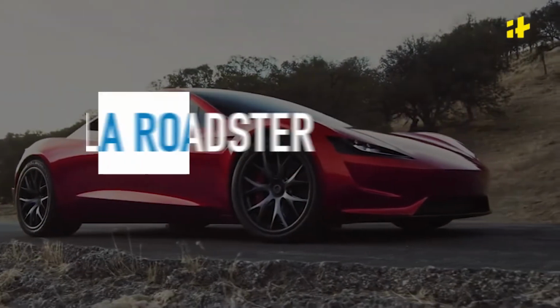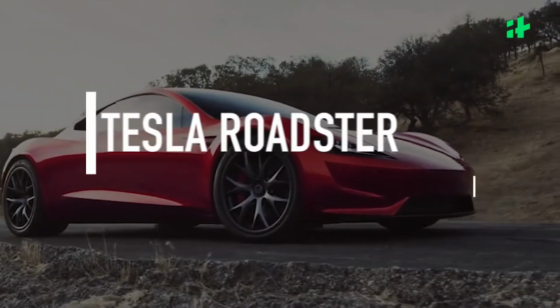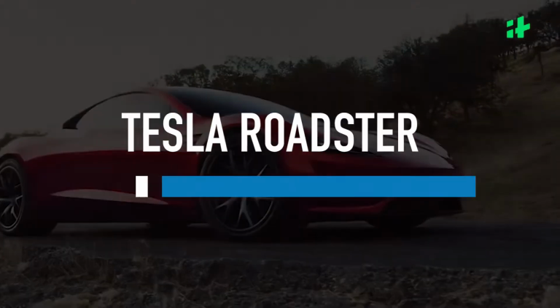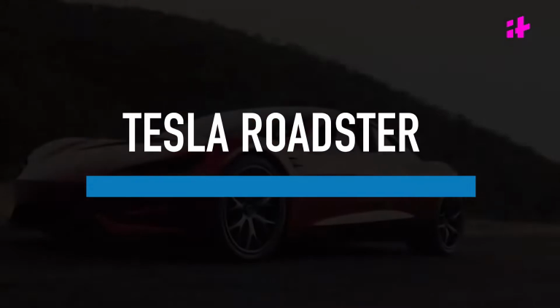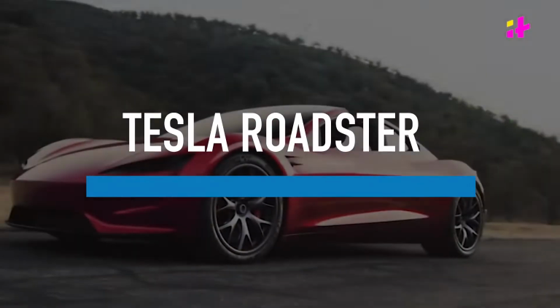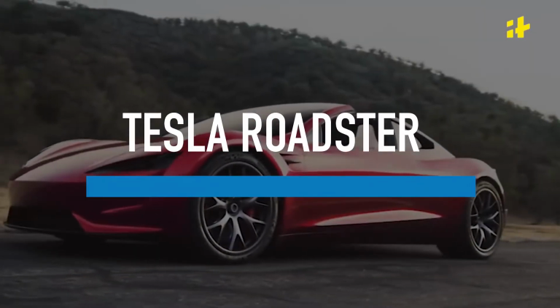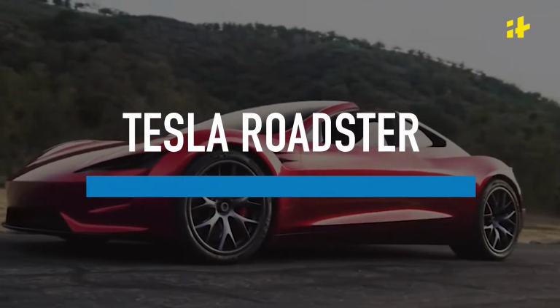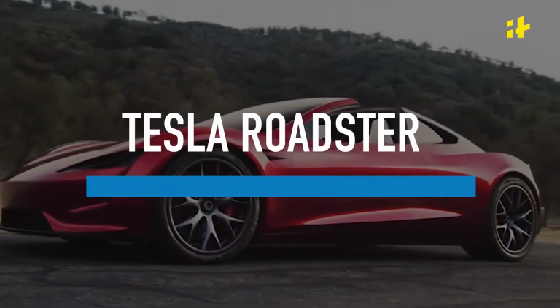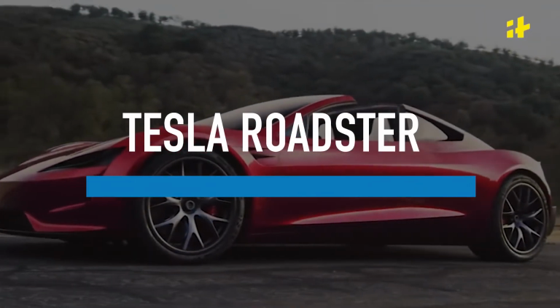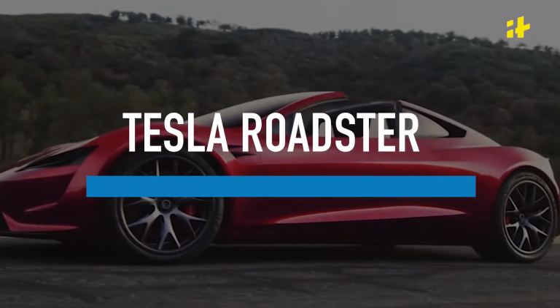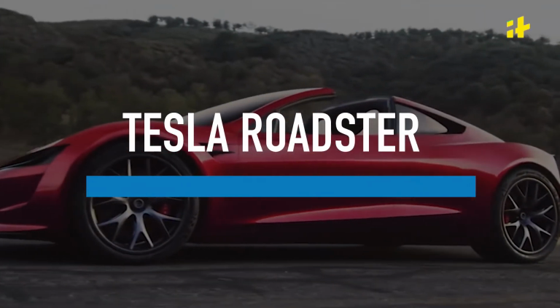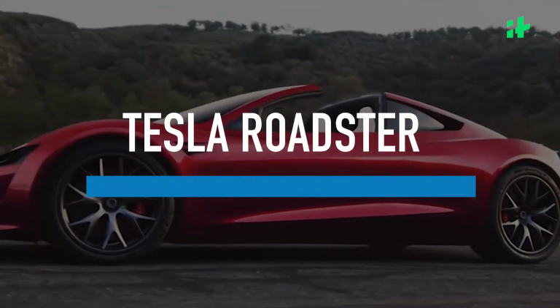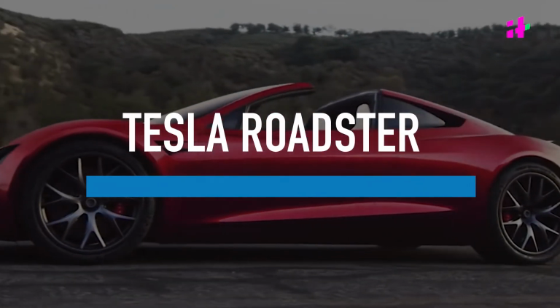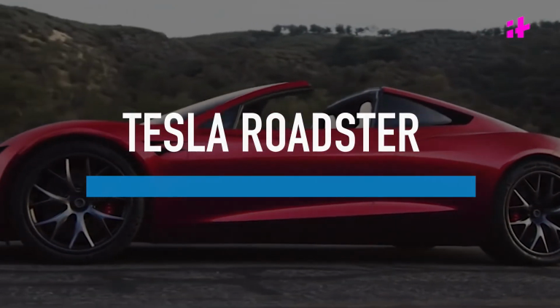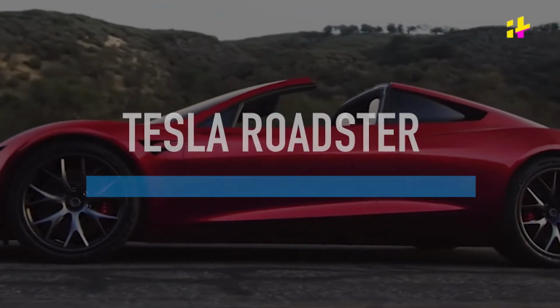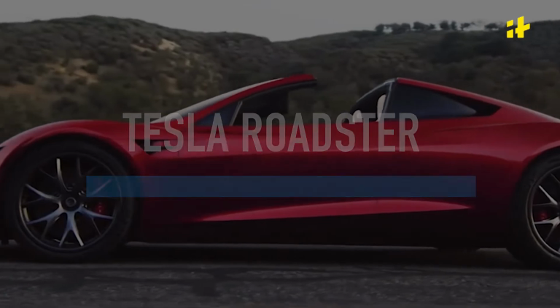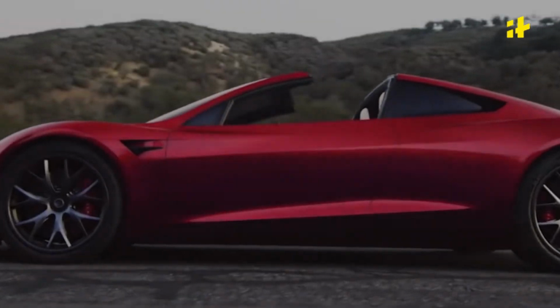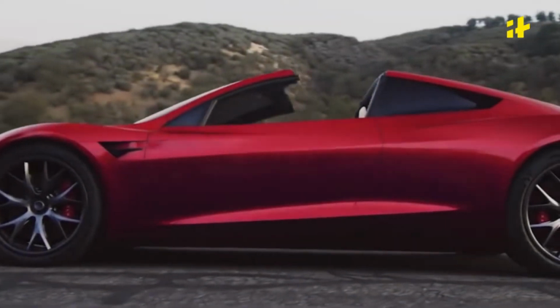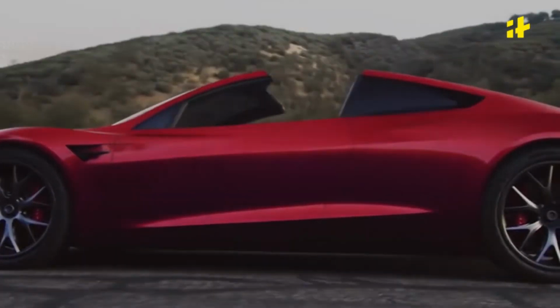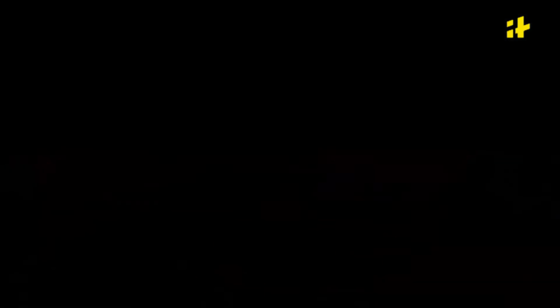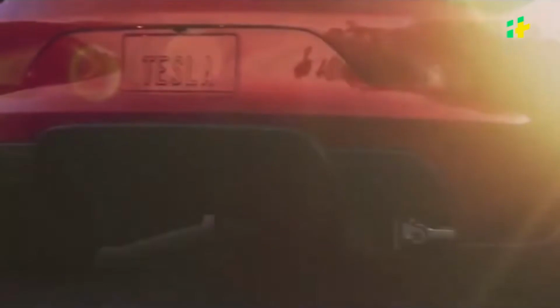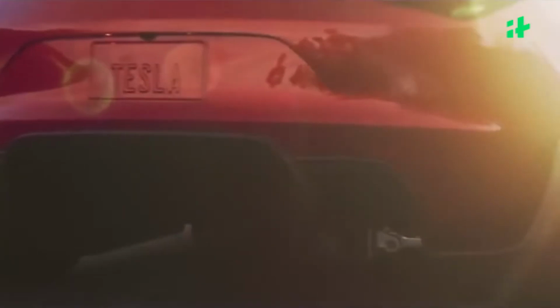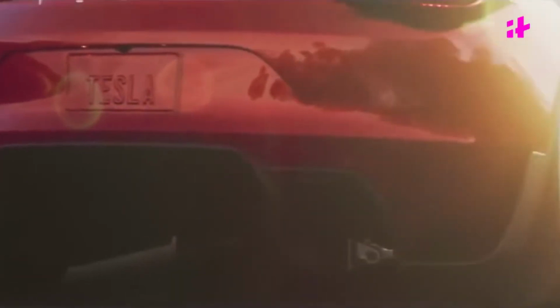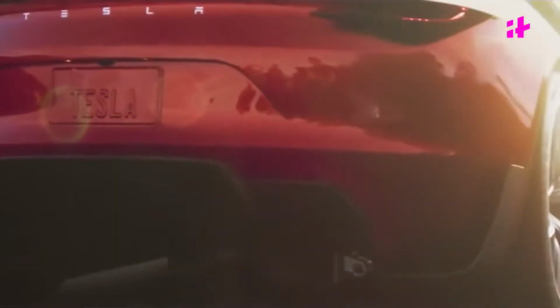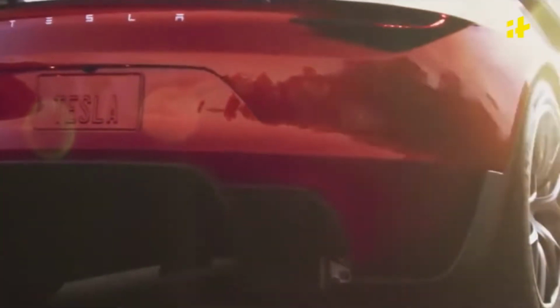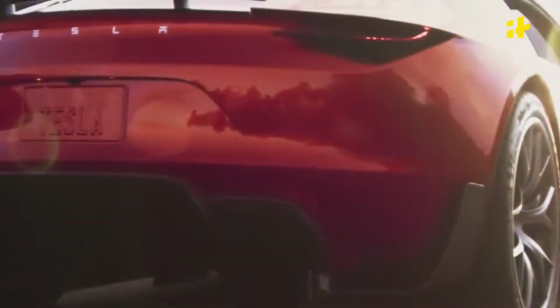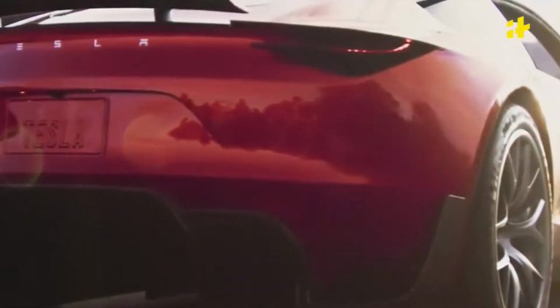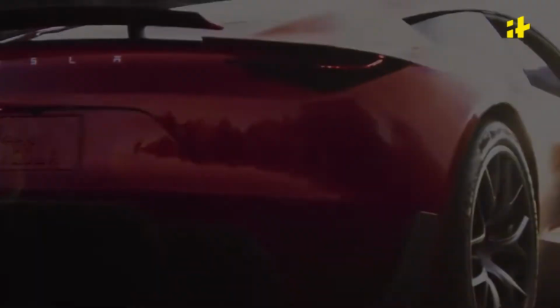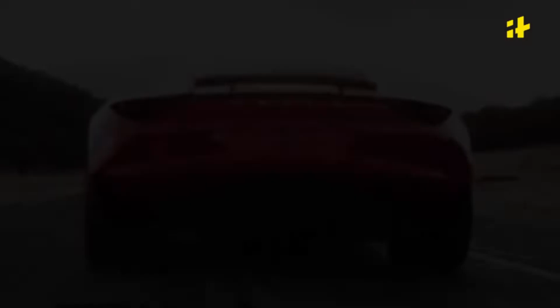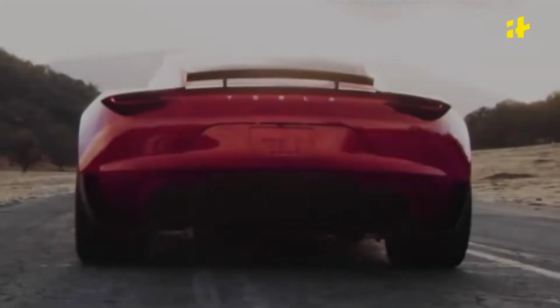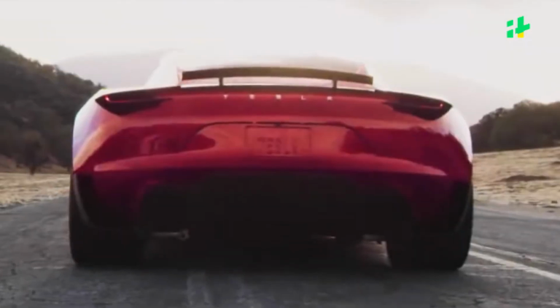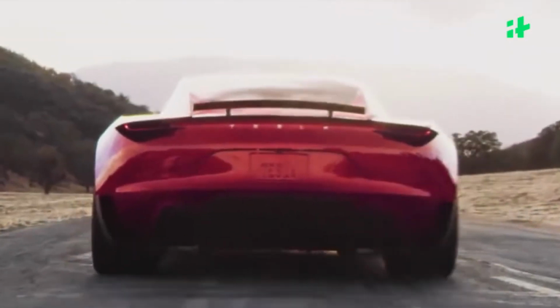It is impossible to make a list on electric cars and not name the one firm that brought them to the international mainstream. Tesla made its global debut with the Roadster, an electric supercar based on the Lotus Elise chassis at first.